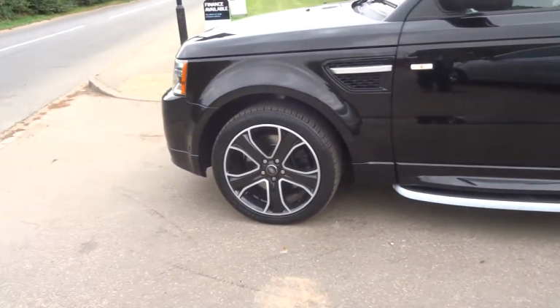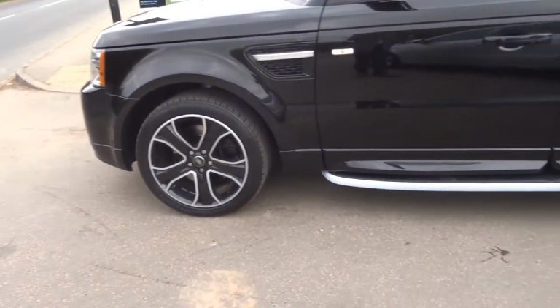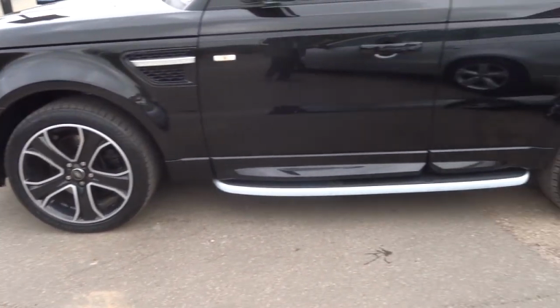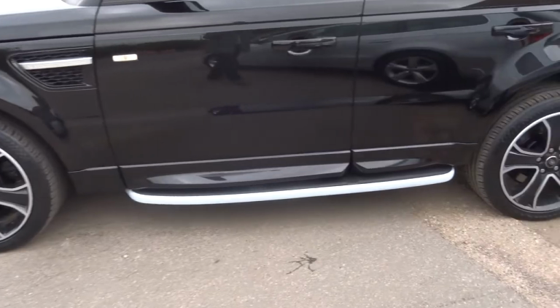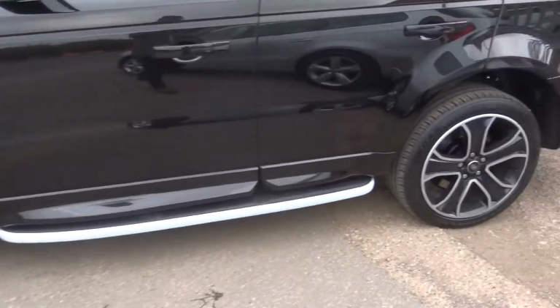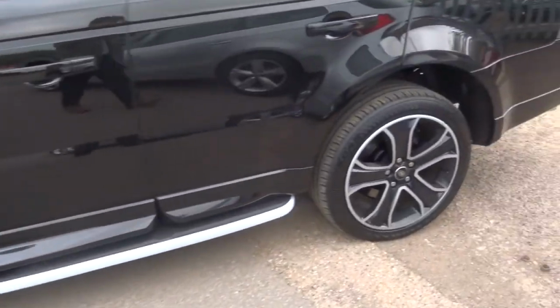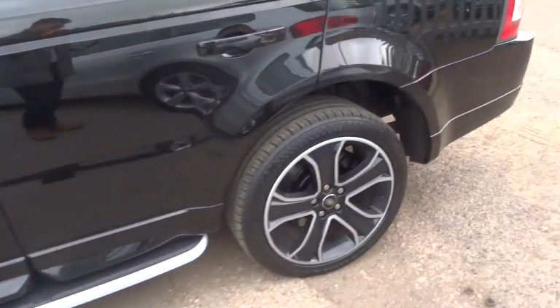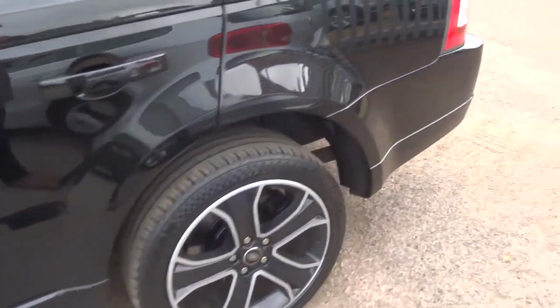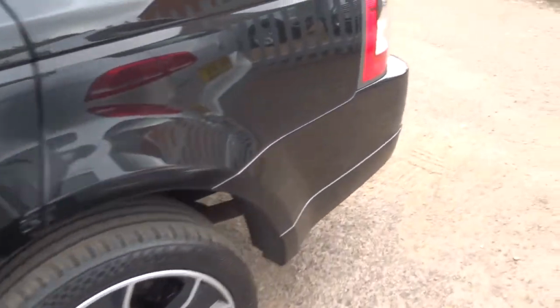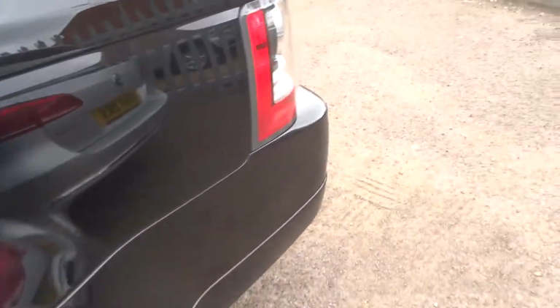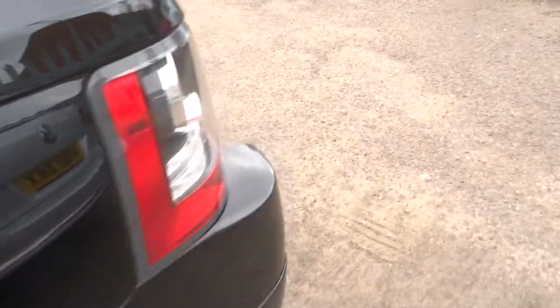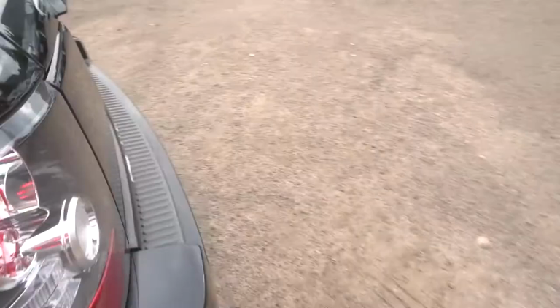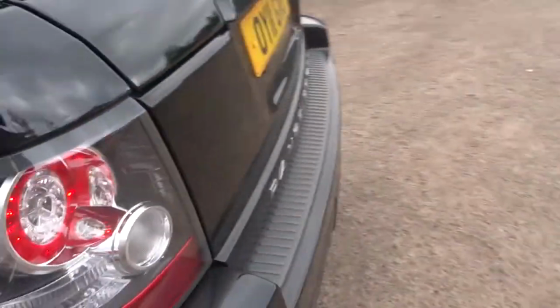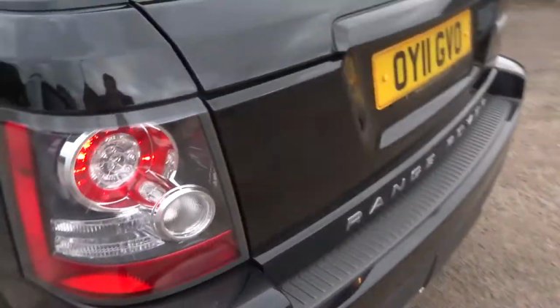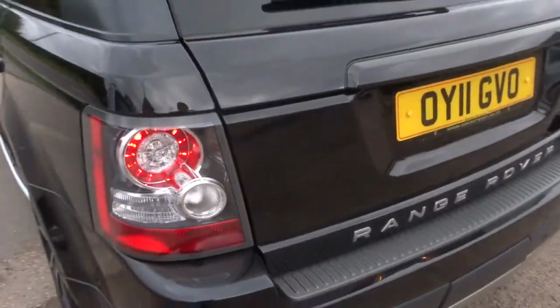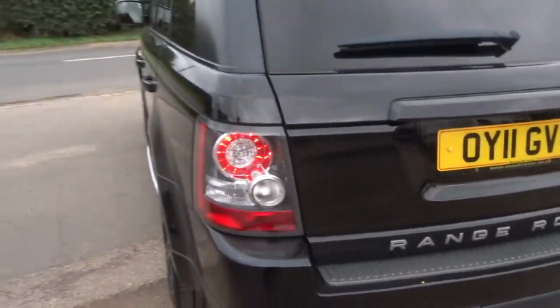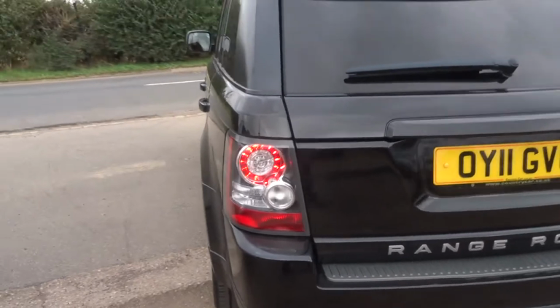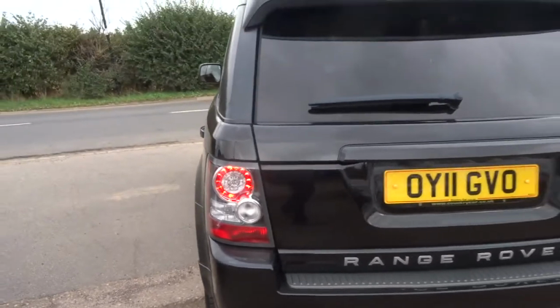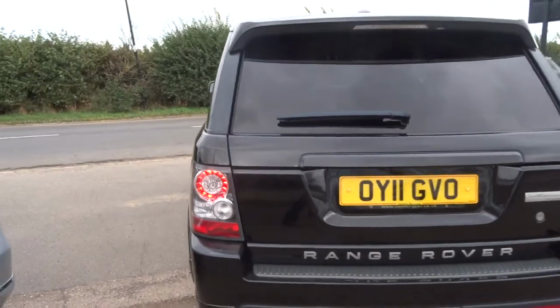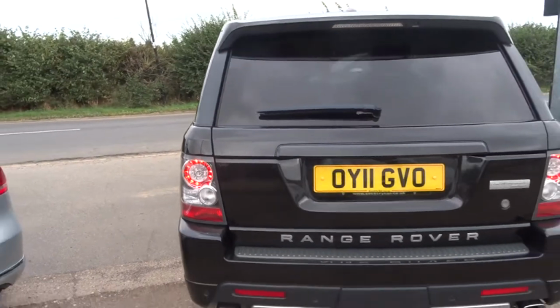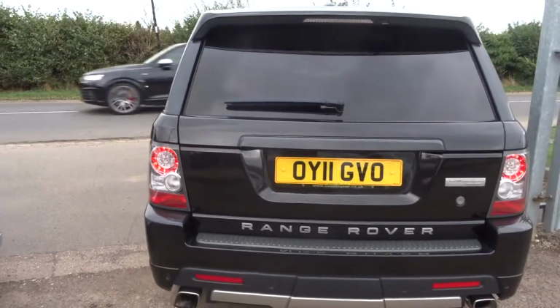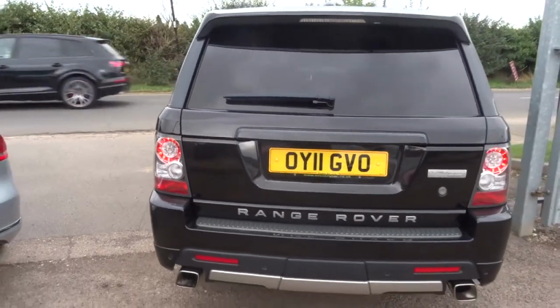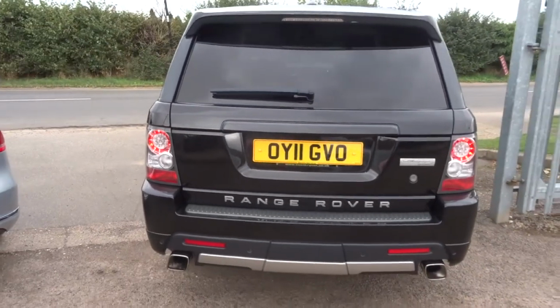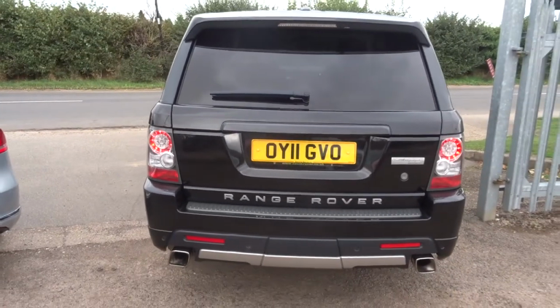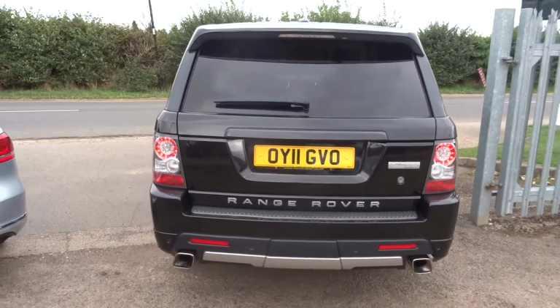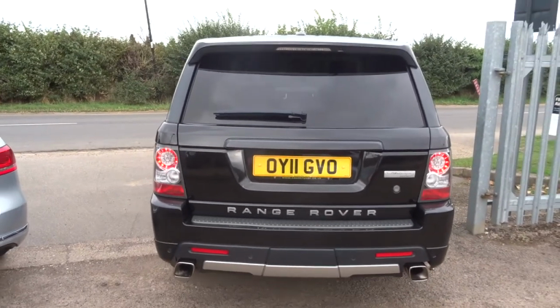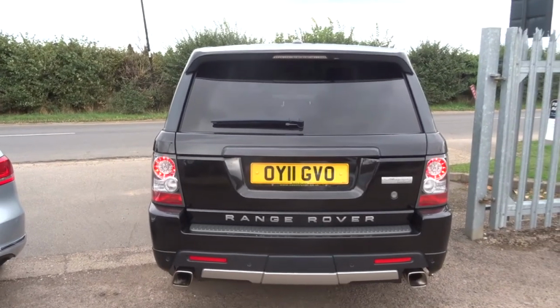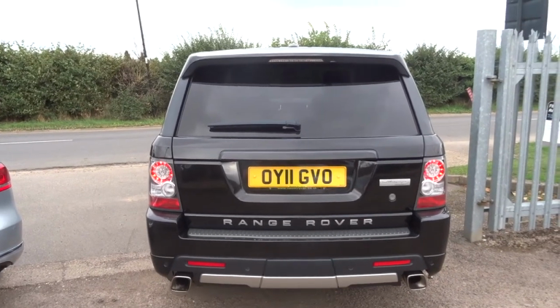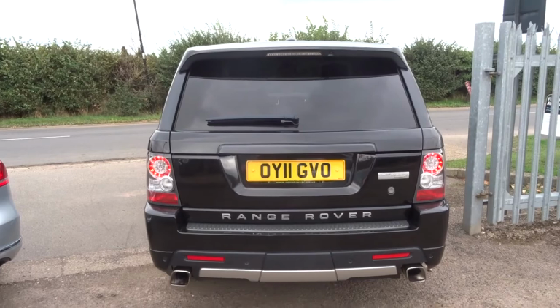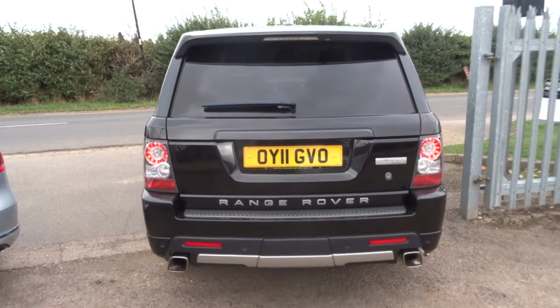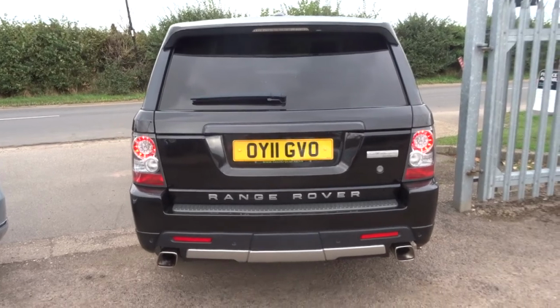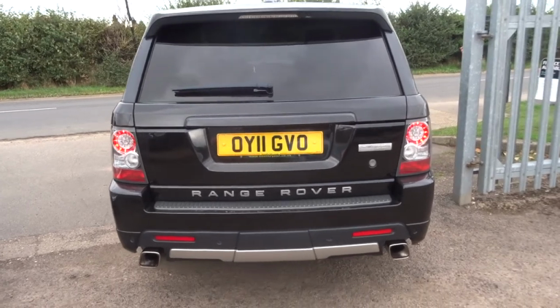There are side steps. We give you three months or a thousand mile warranty as standard, and we can extend it up to four years for £500 a year. It's our own warranty and it's a very good one.